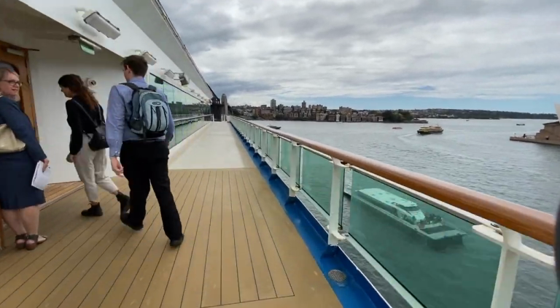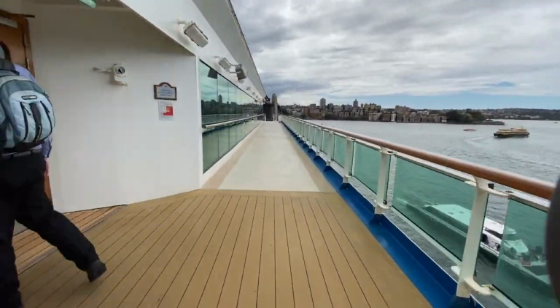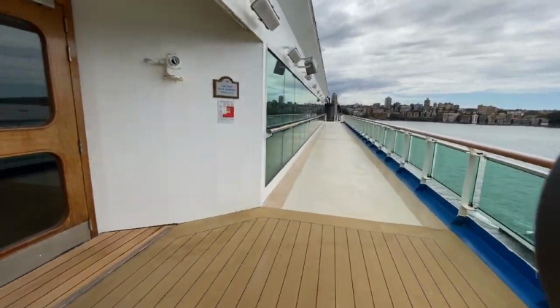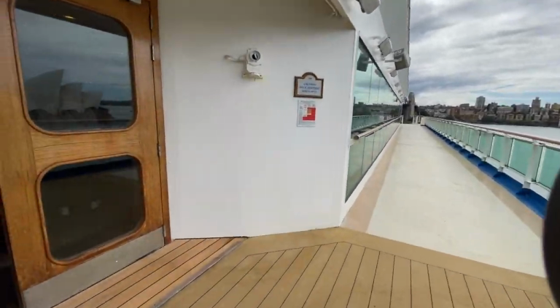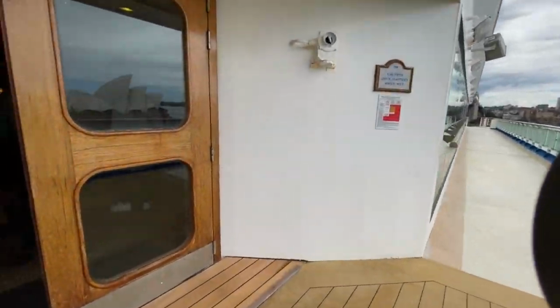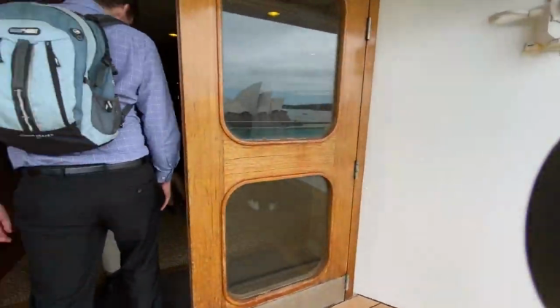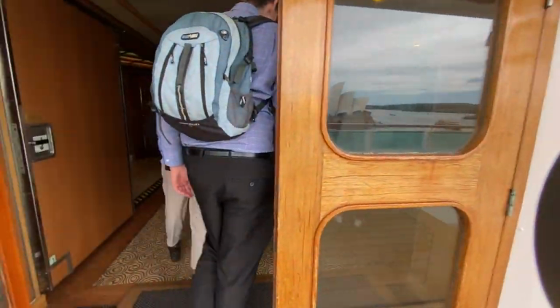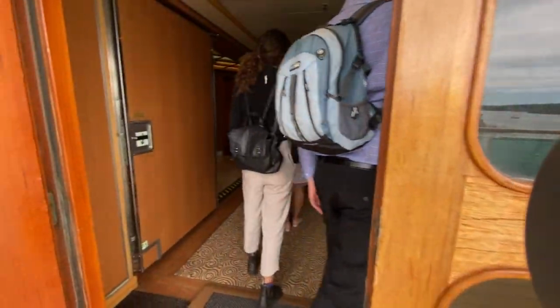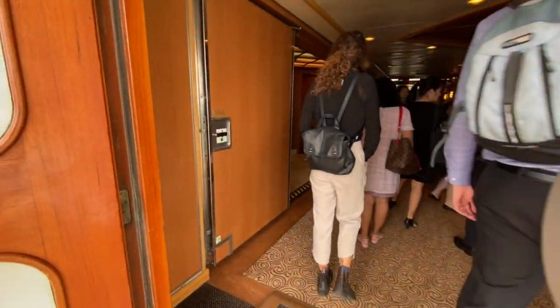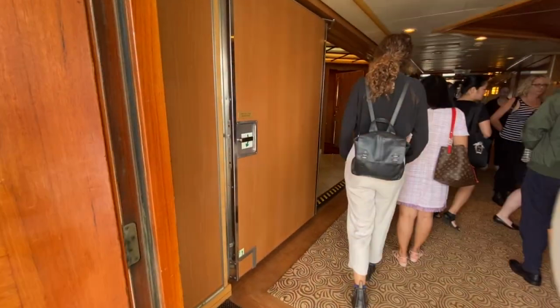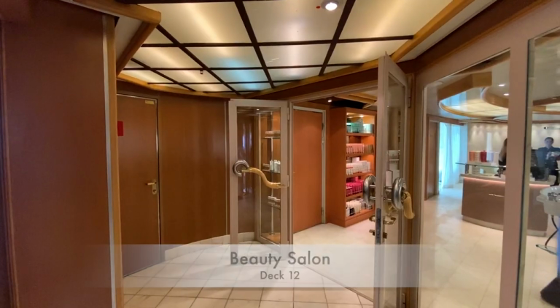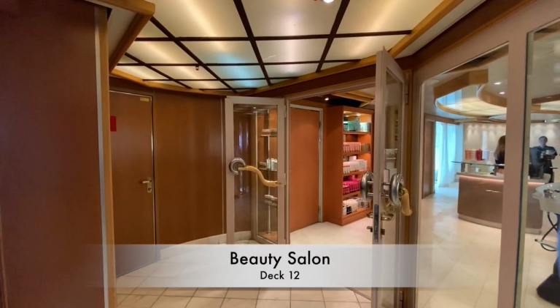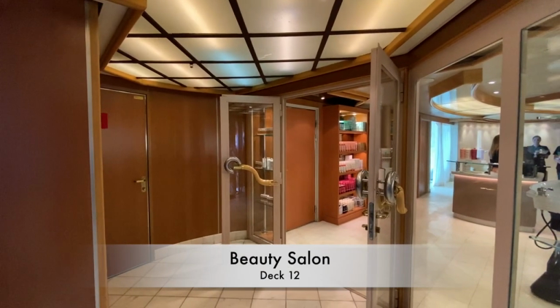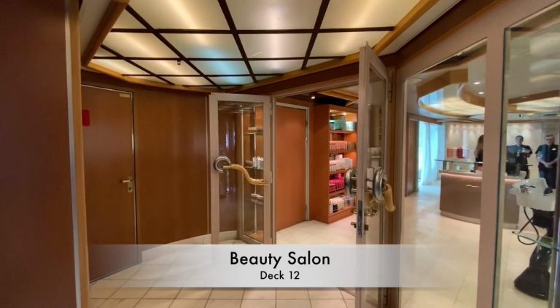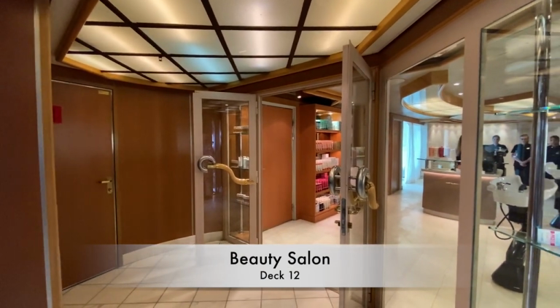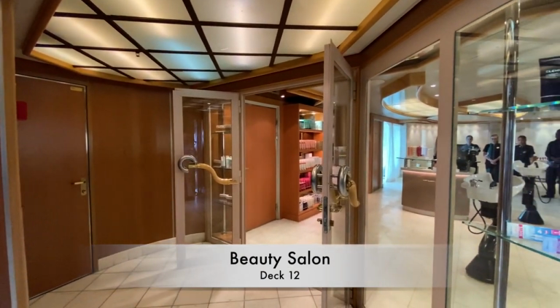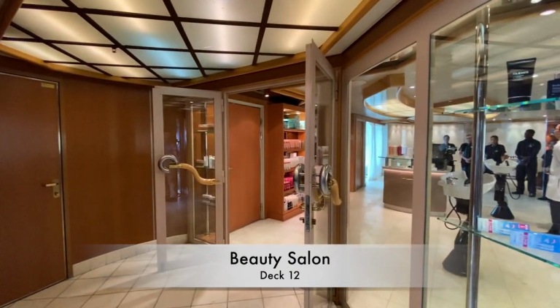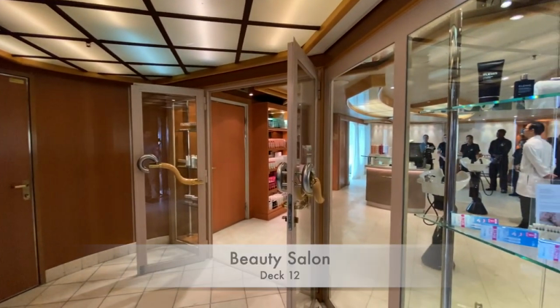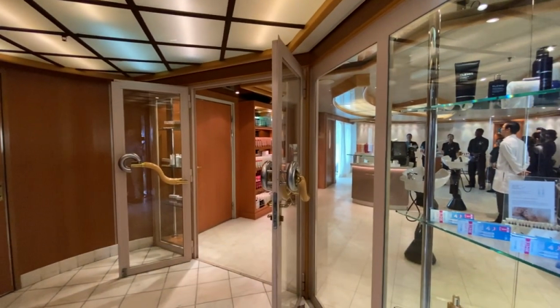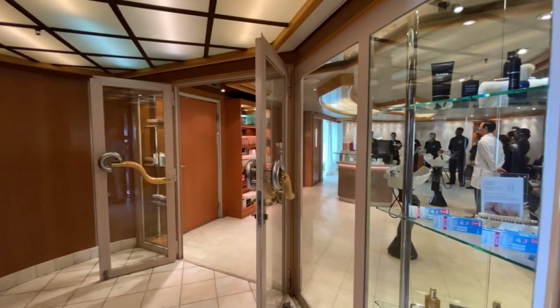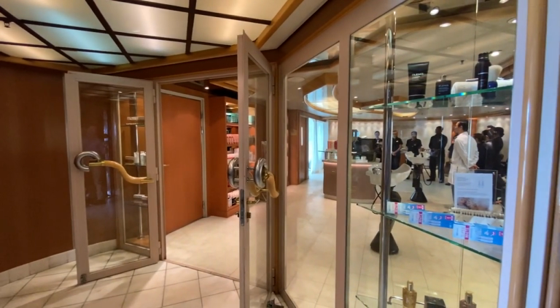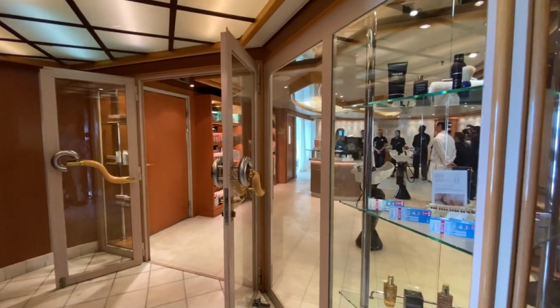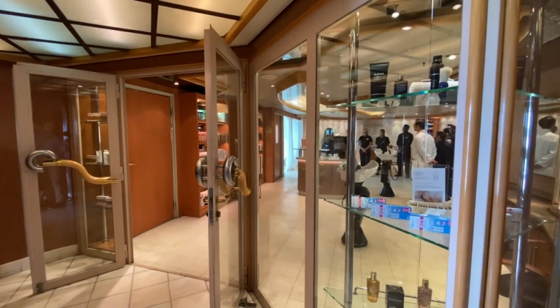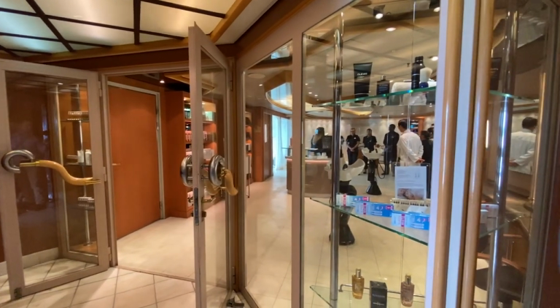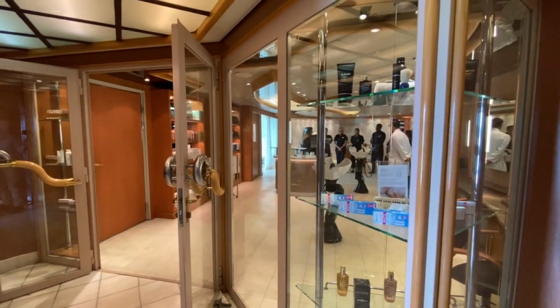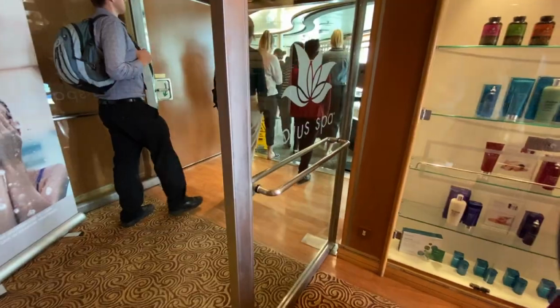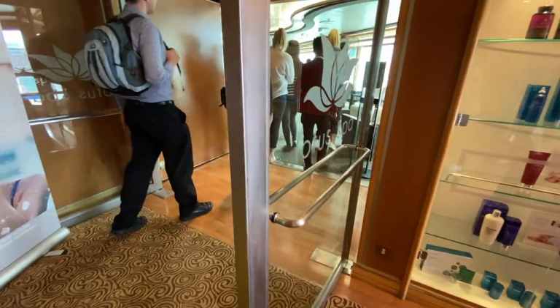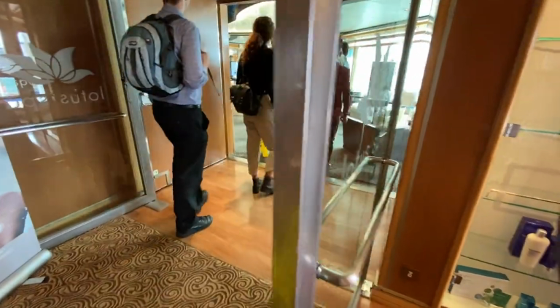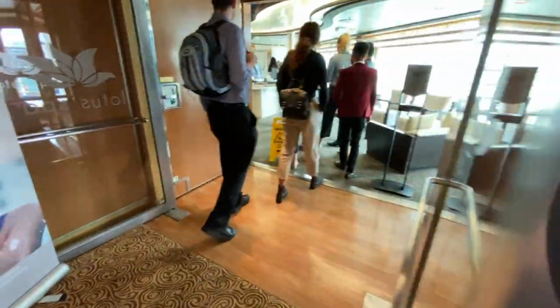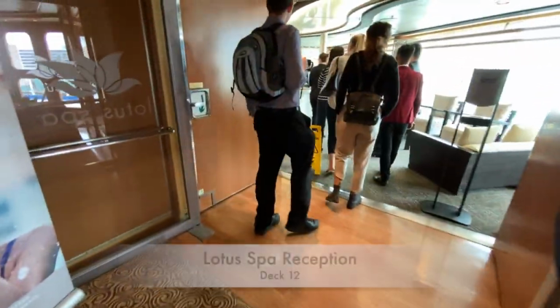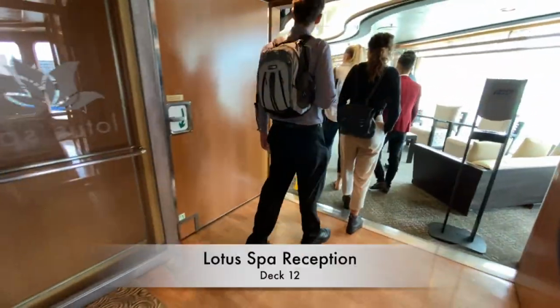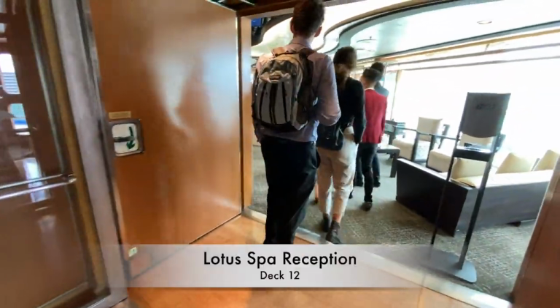Heading out of this area and aft once more, we enter the ship and take a passing glance at the onboard salon. The Lotus Bar and Fitness Centre are also located here.